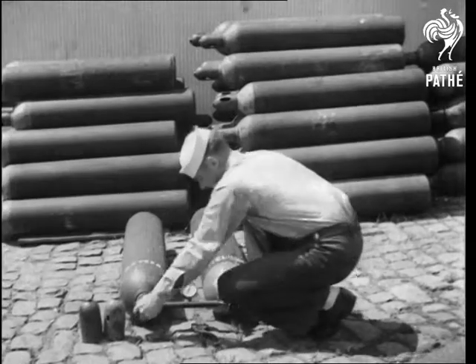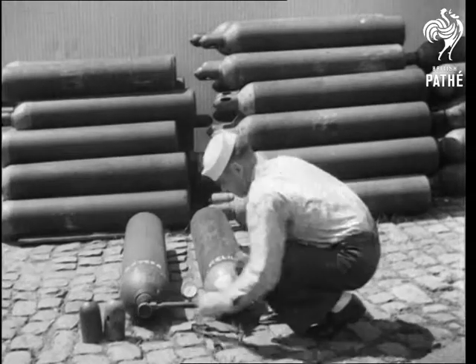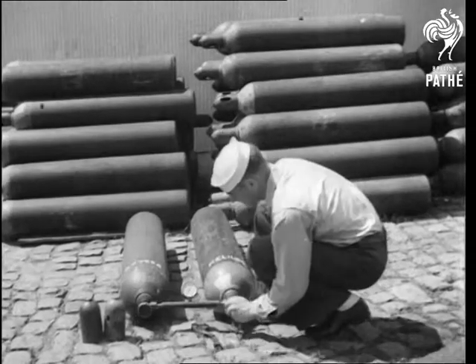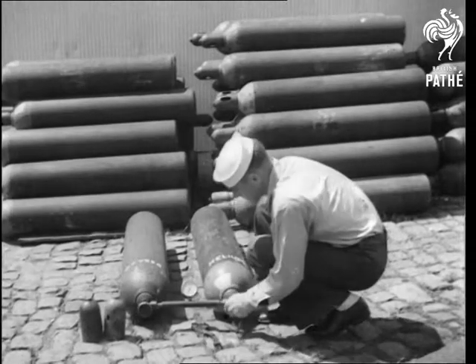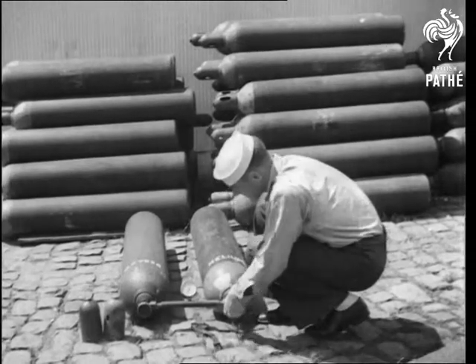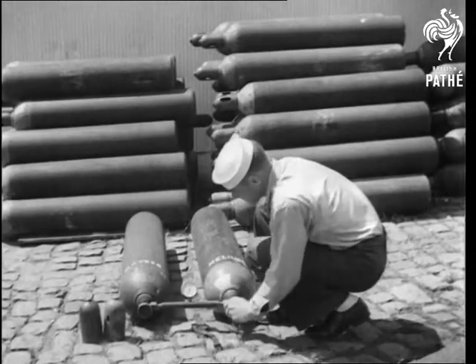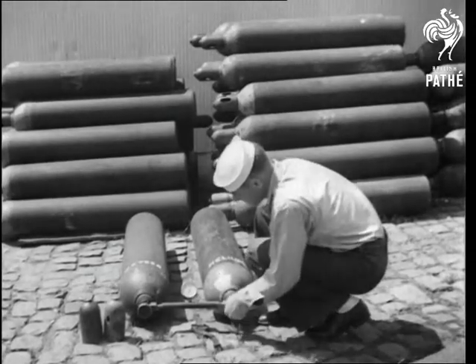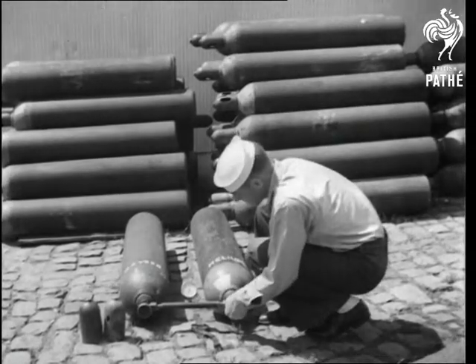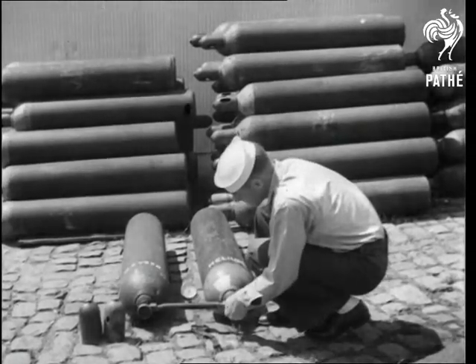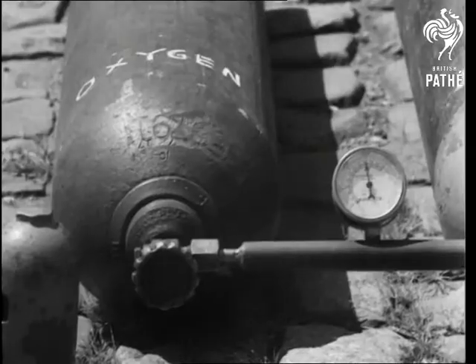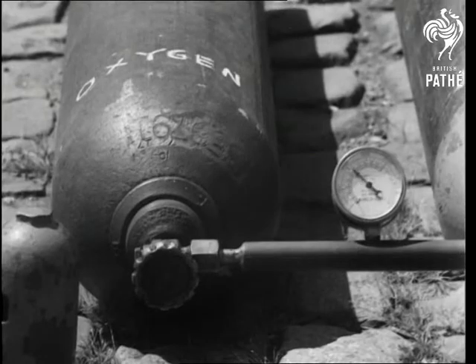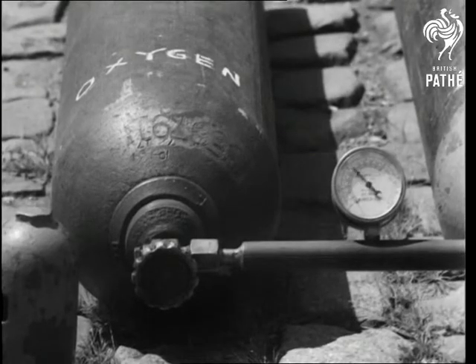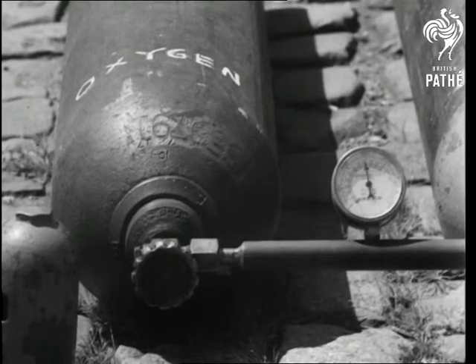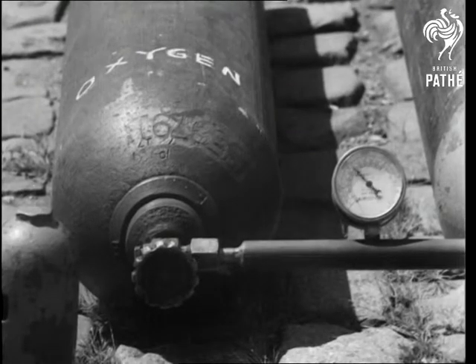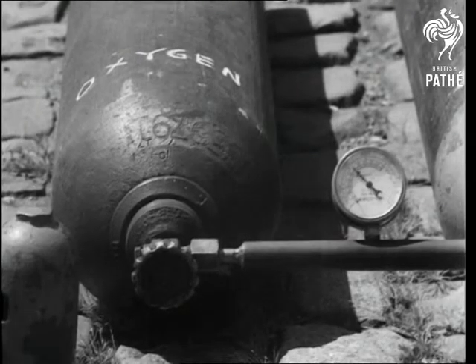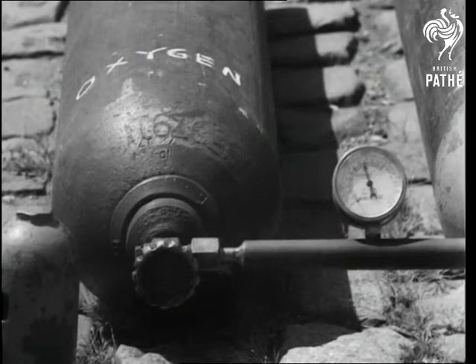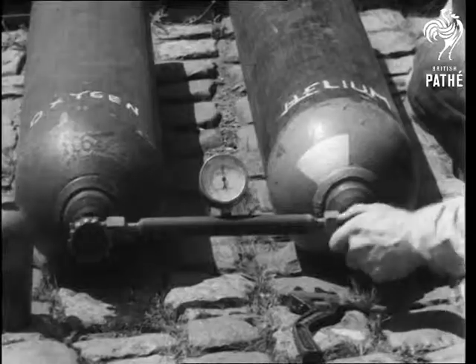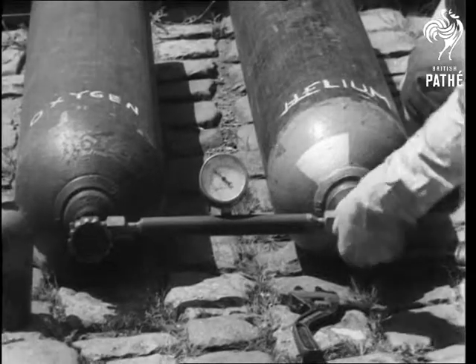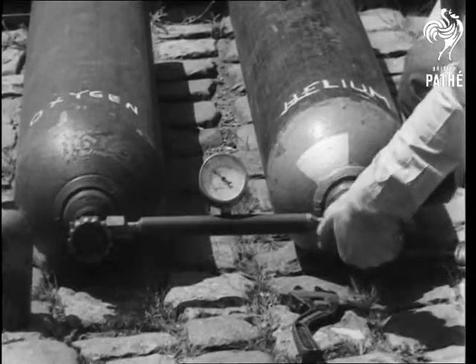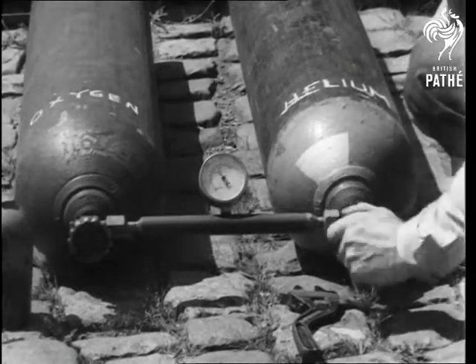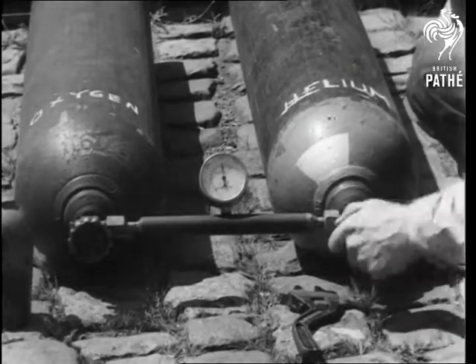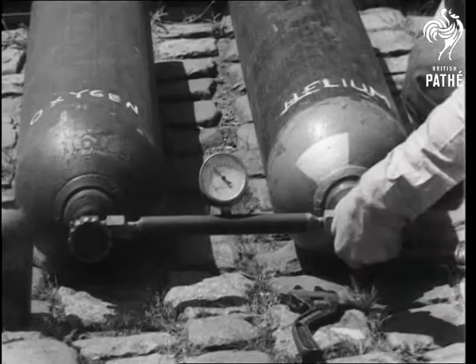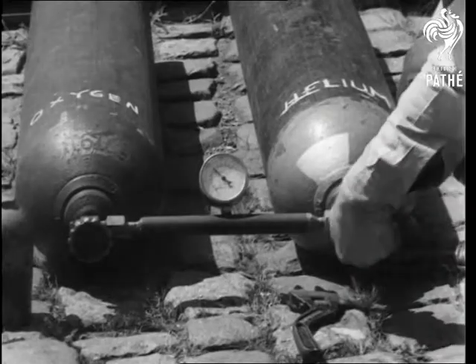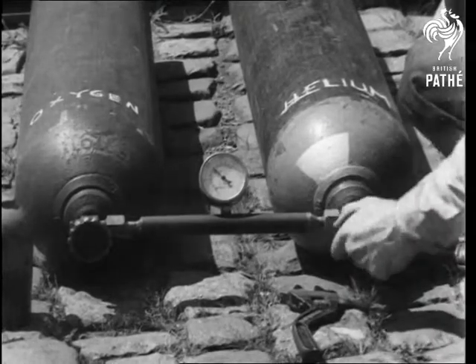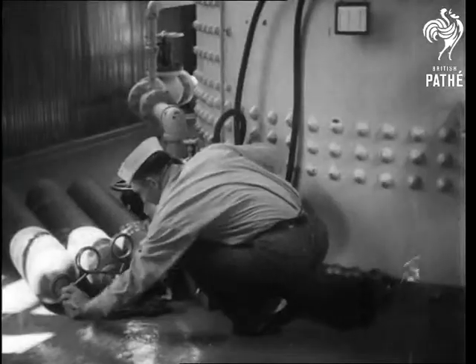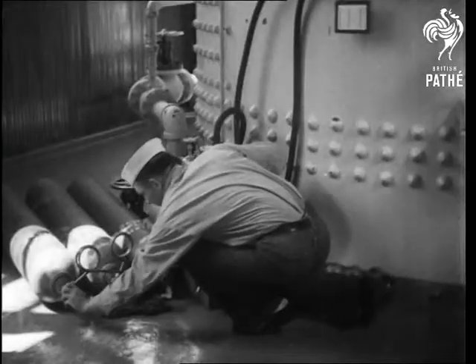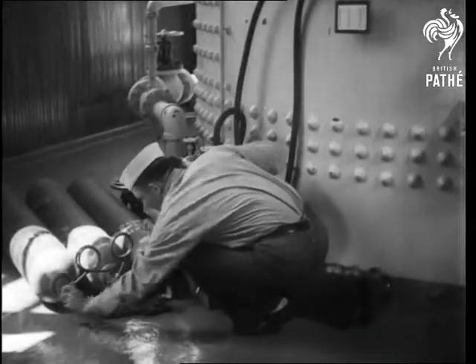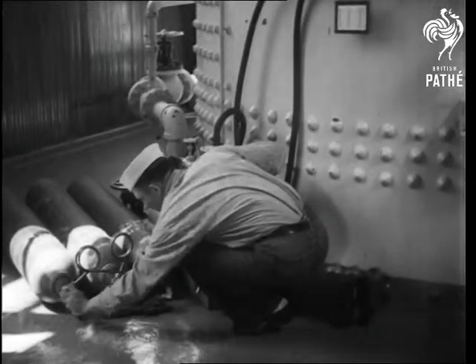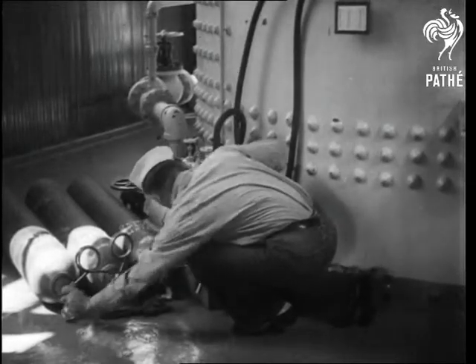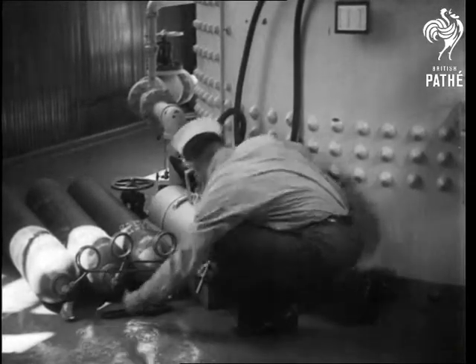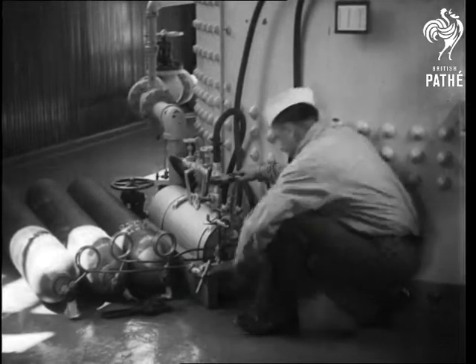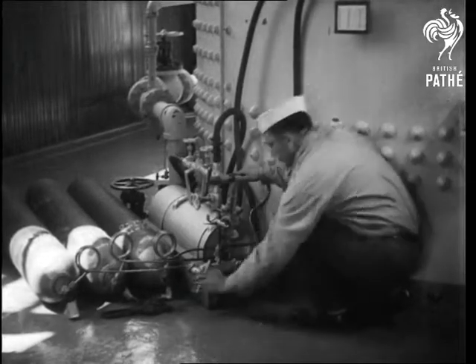Experiments are being made by the American Navy so that deep sea divers may dive even deeper. Cylinders of oxygen and helium are mixed in certain proportions that the experts have worked out, and an ingenious plant regulates the supply each diver needs to probe the lower depths.